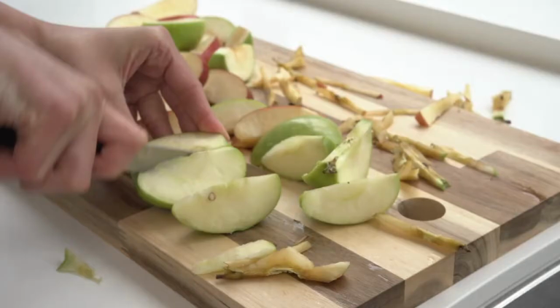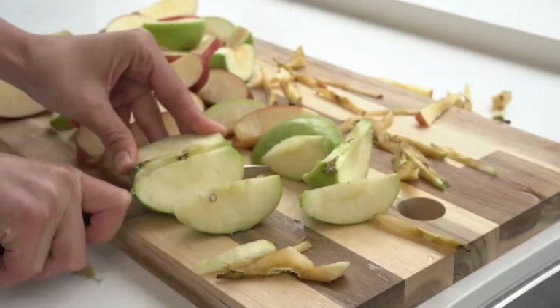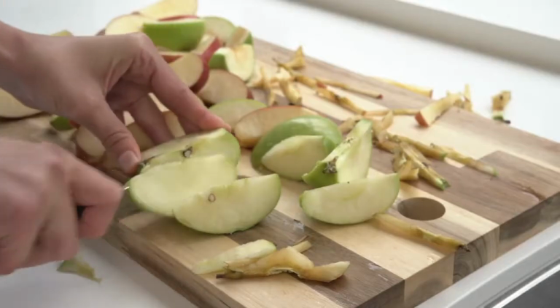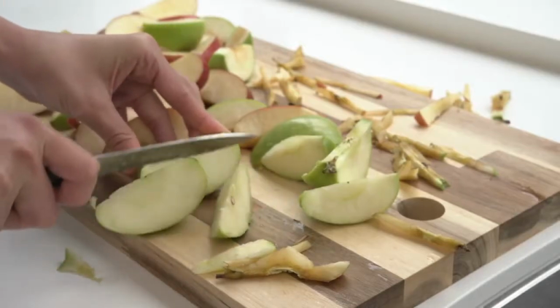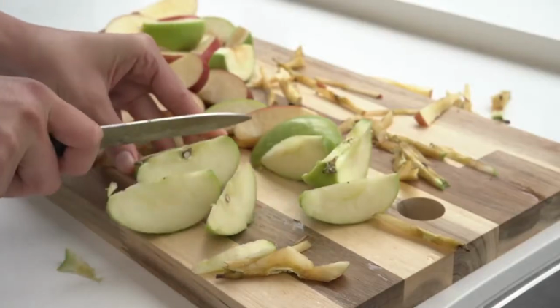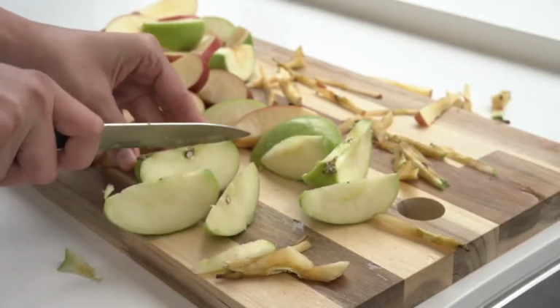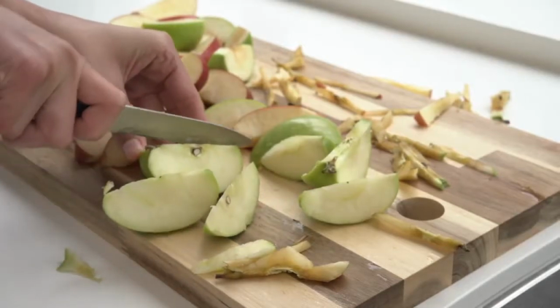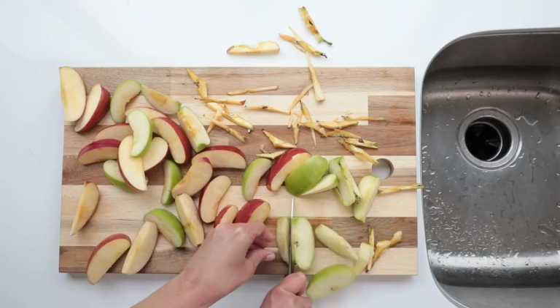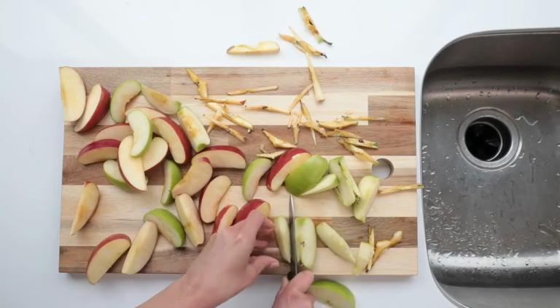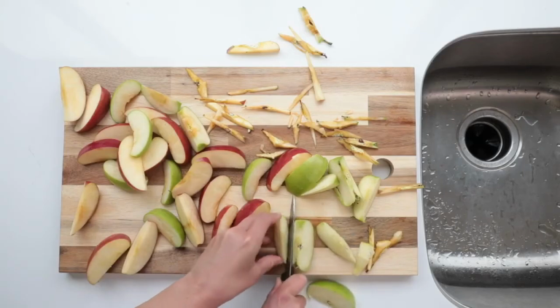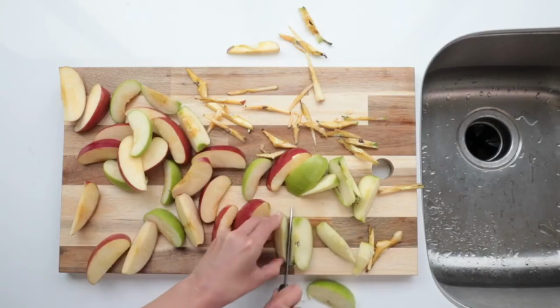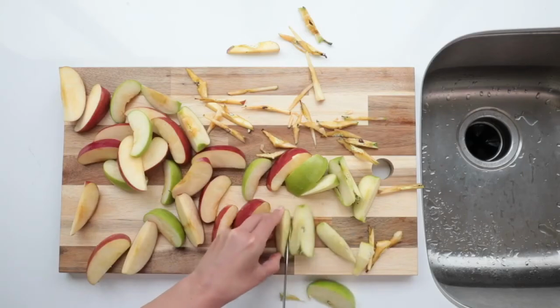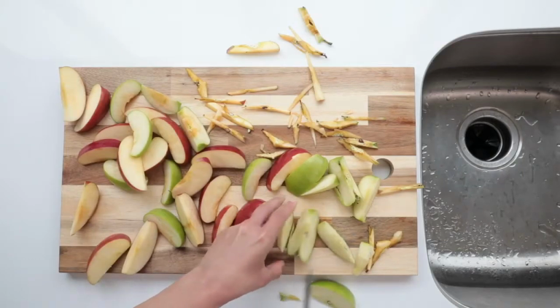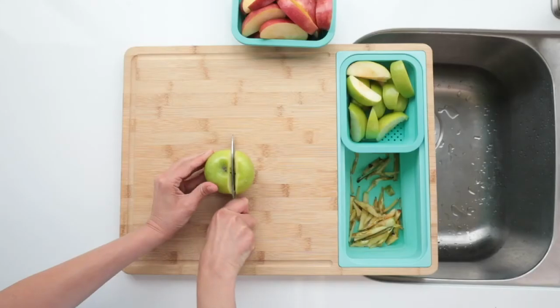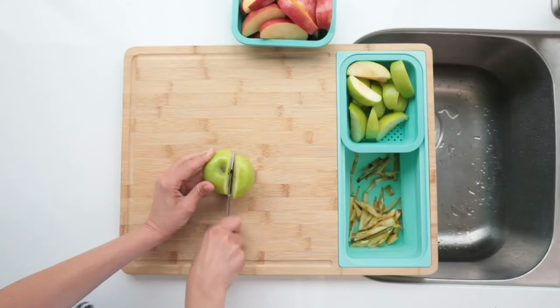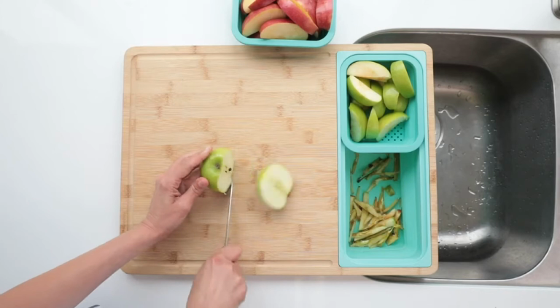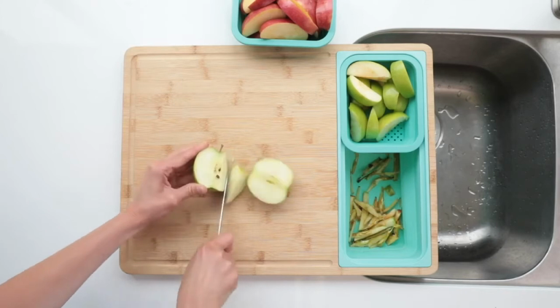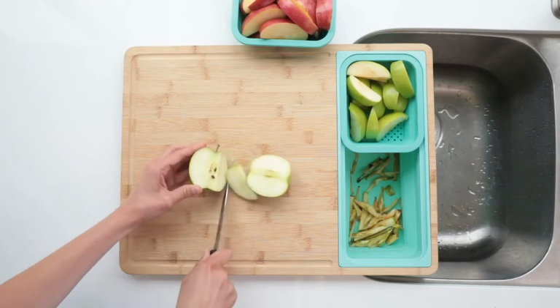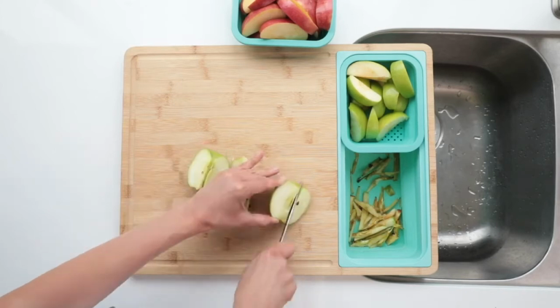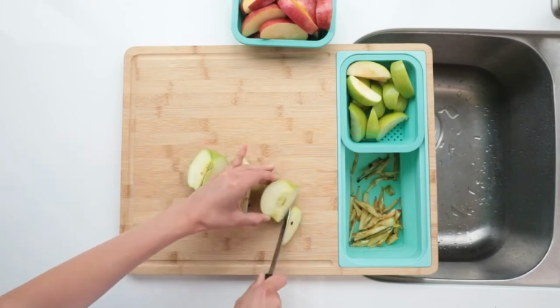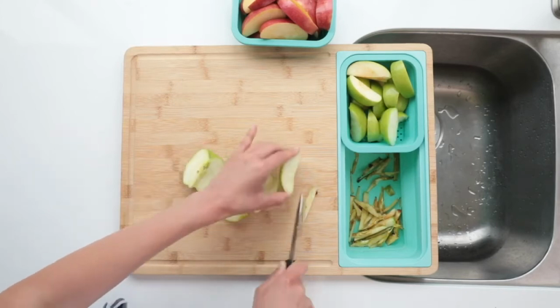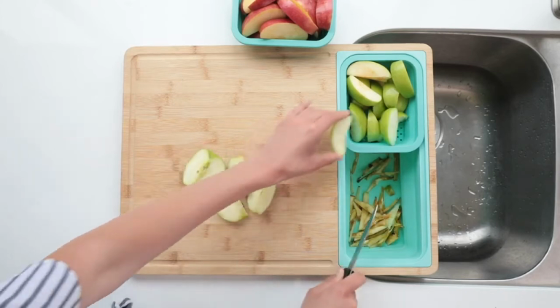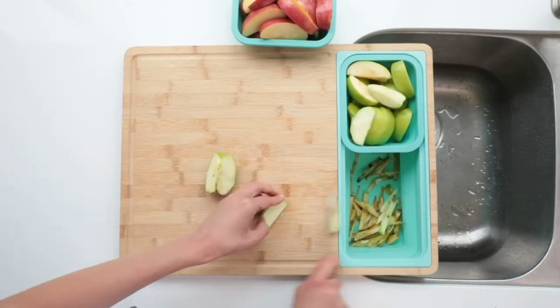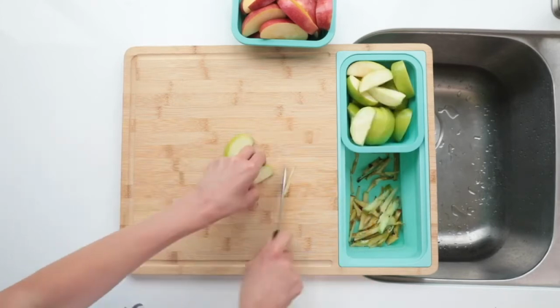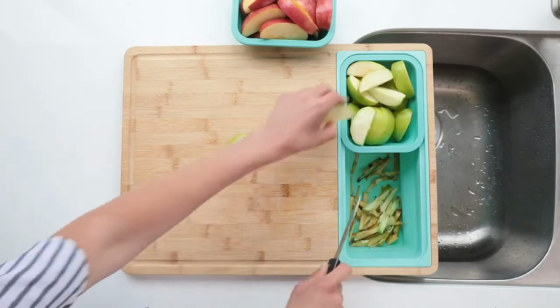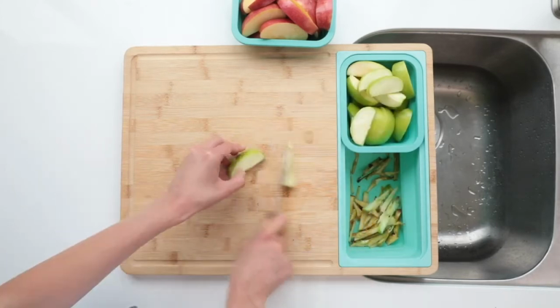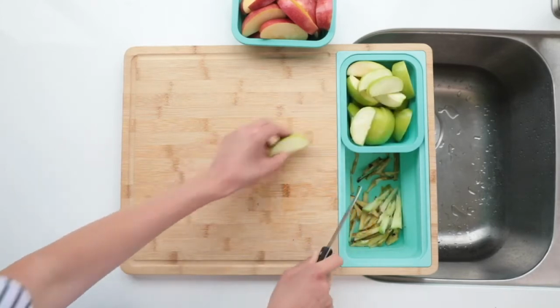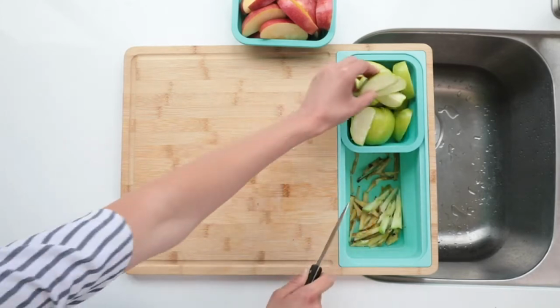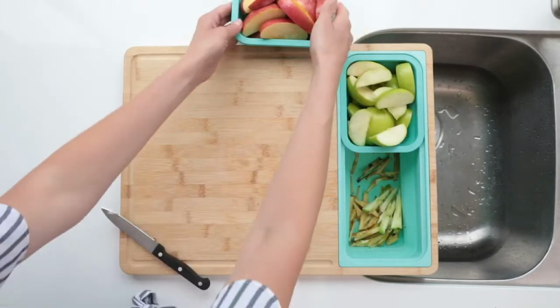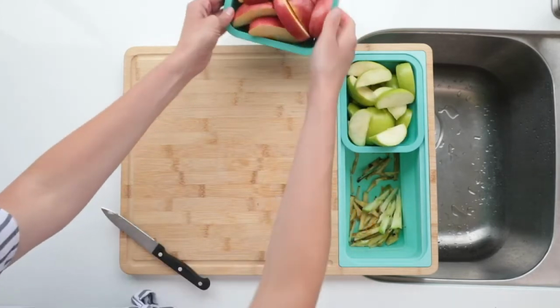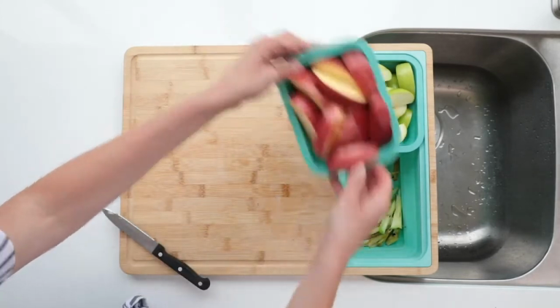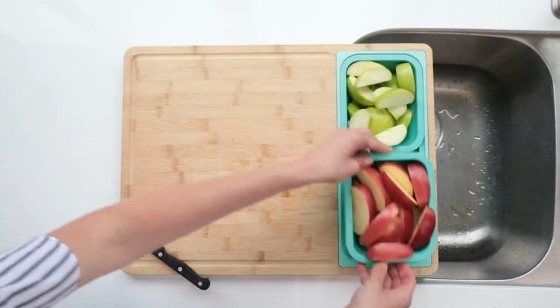Say goodbye to cluttered countertops and limited prep space. Tidy Board keeps you organized and your kitchen clean, bringing joy and ease back into cooking.